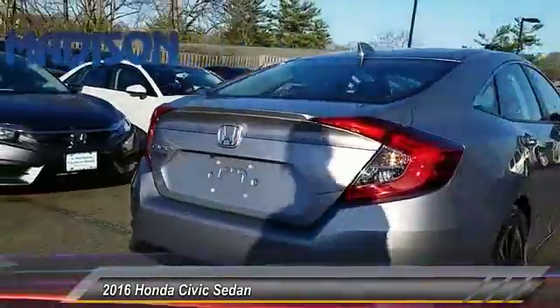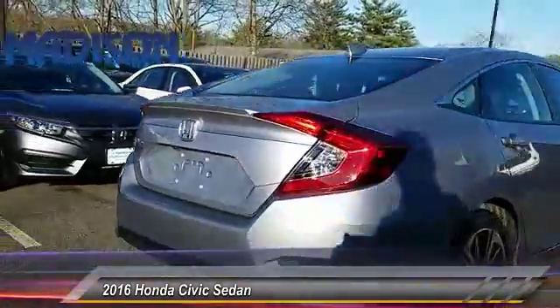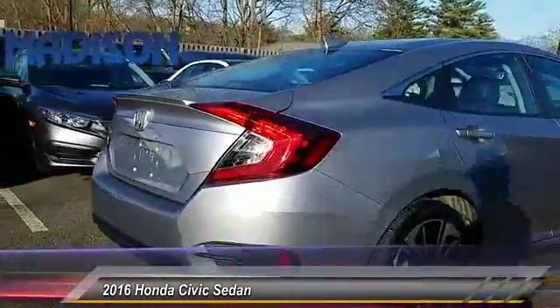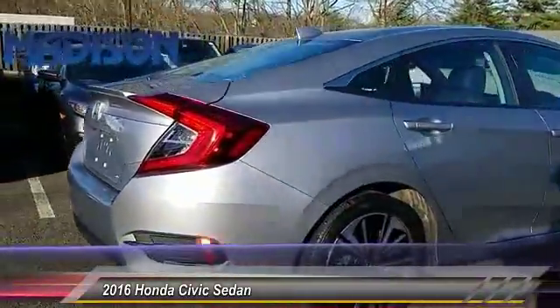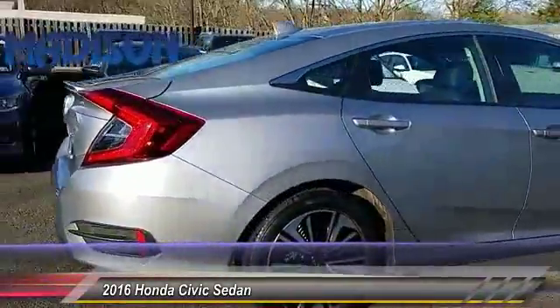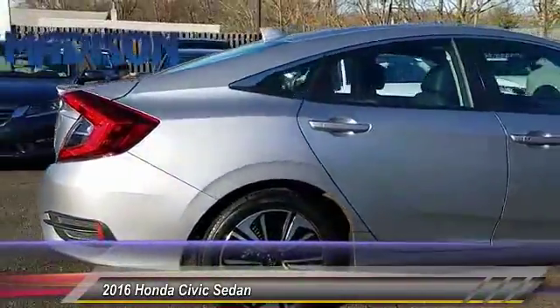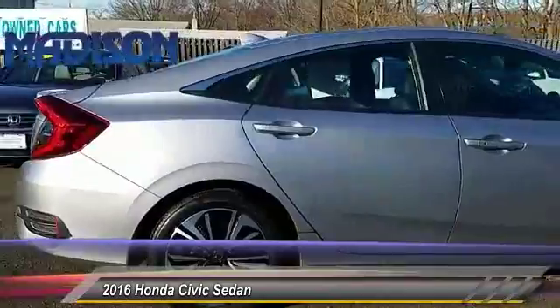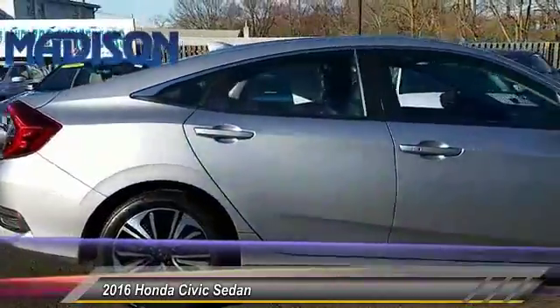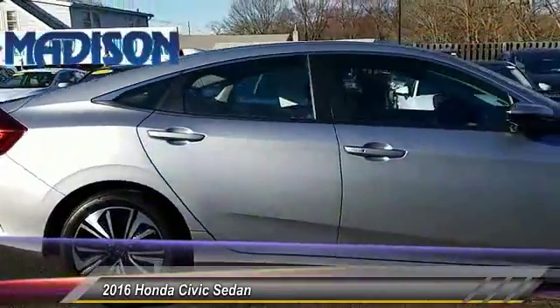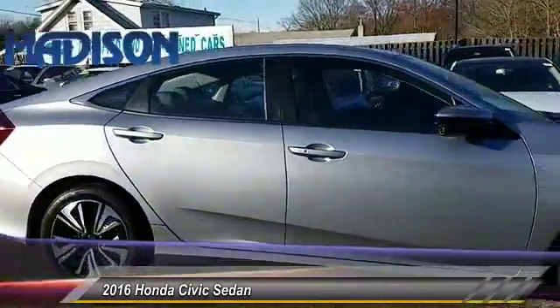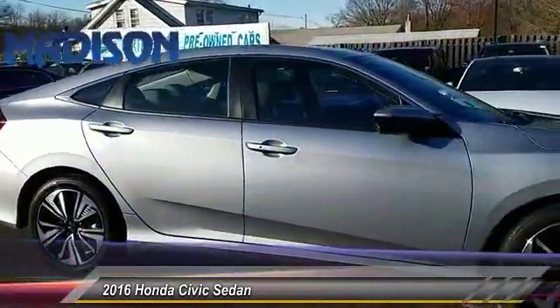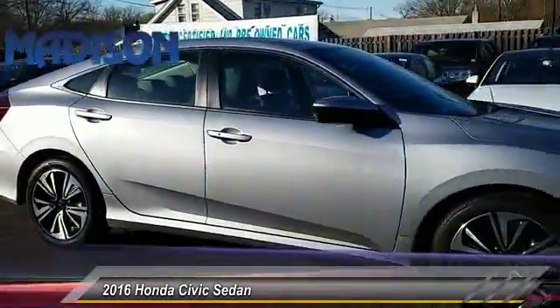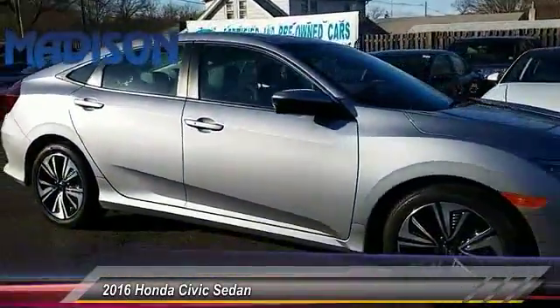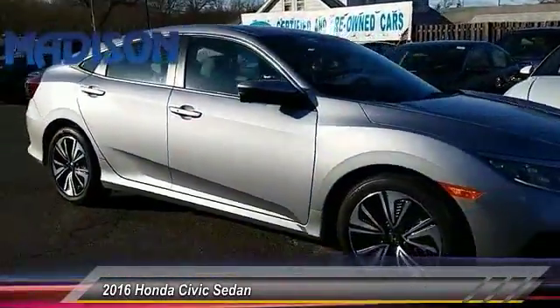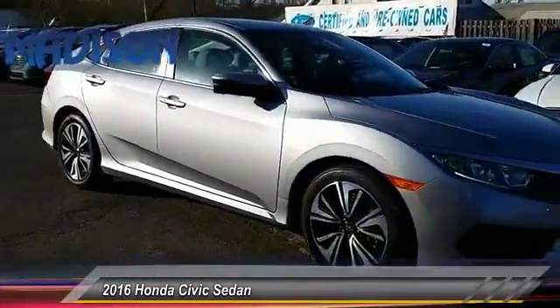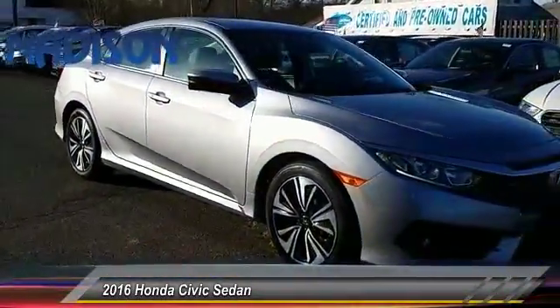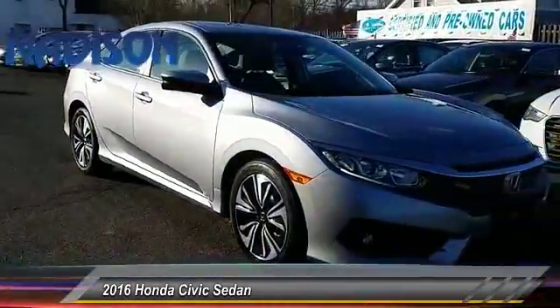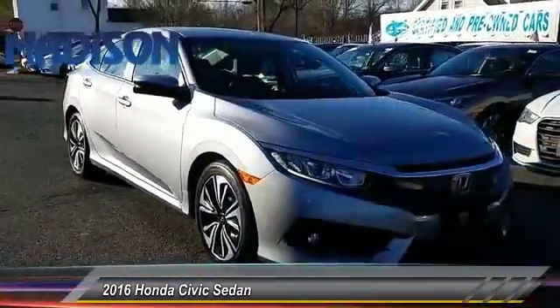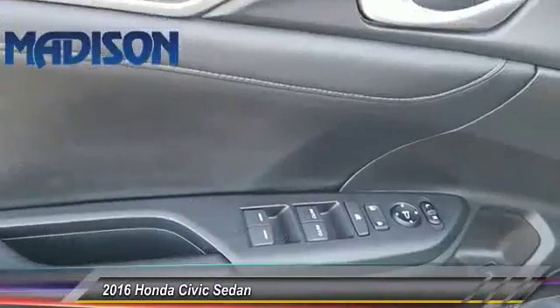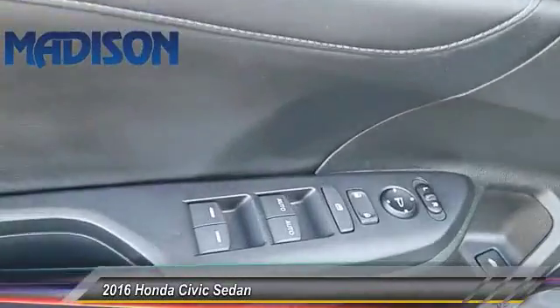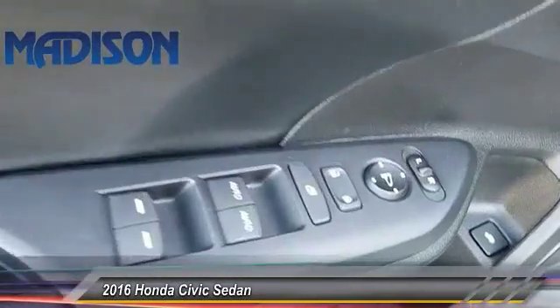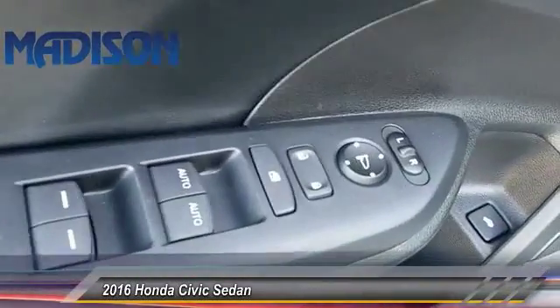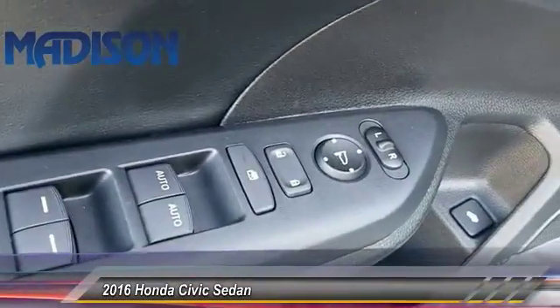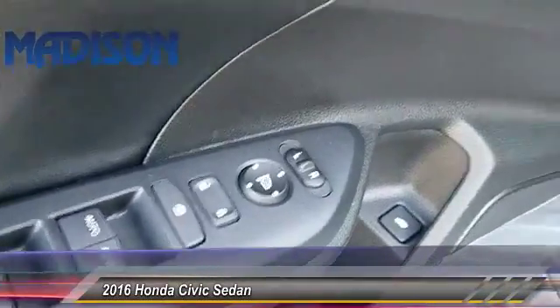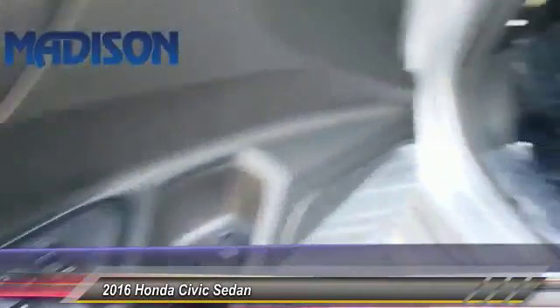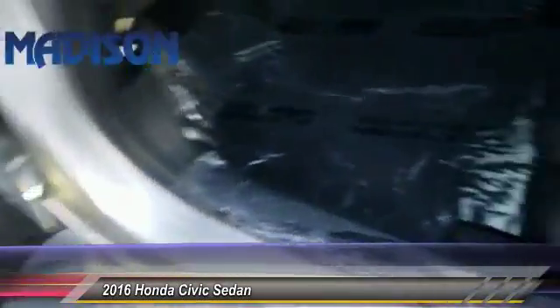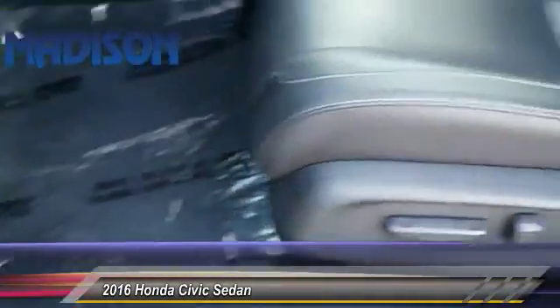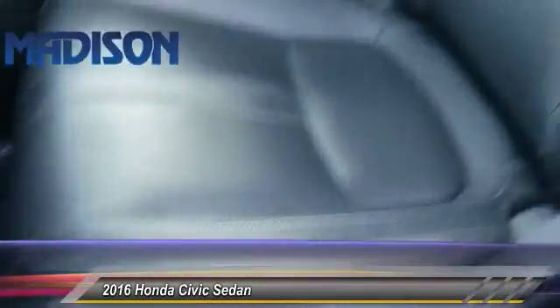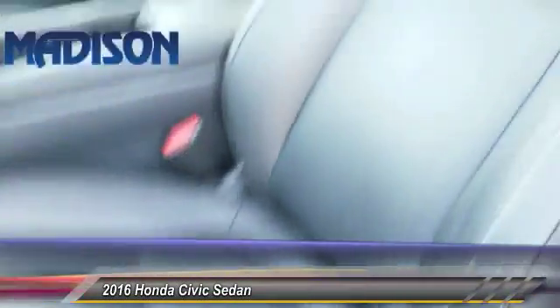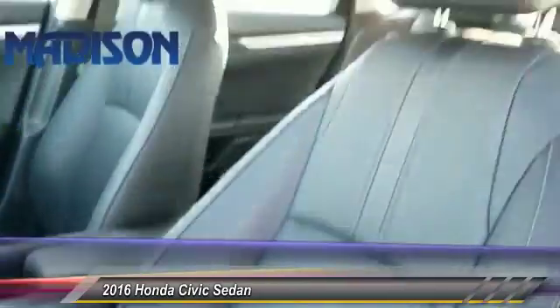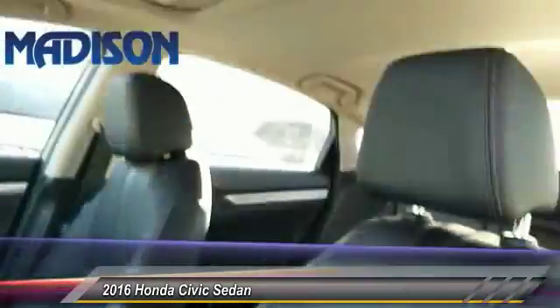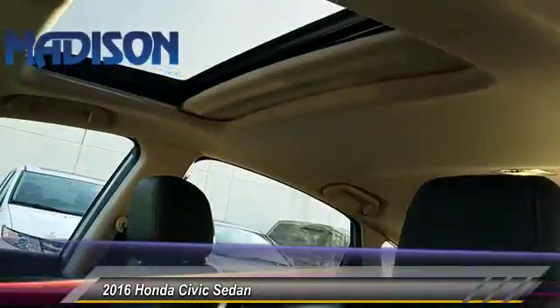Here are some of this vehicle's great options: stability control, keyless entry, anti-lock braking system, steering wheel audio control, remote engine start, traction control, backup camera, air conditioning, moonroof, and Bluetooth.